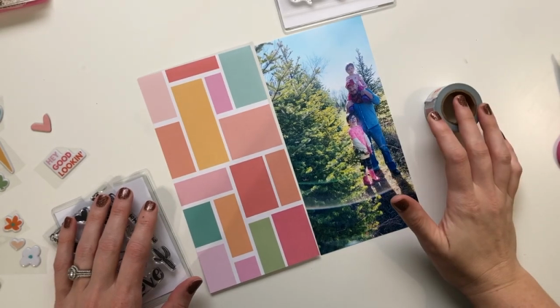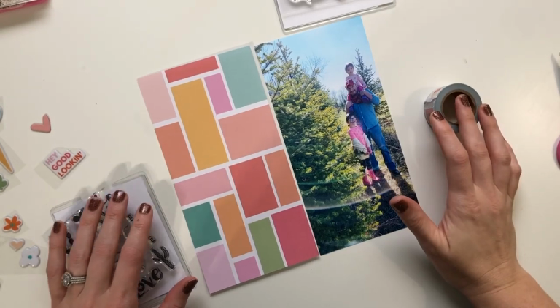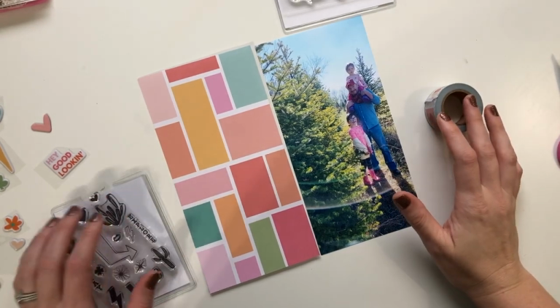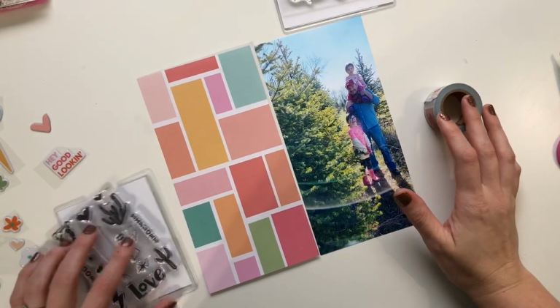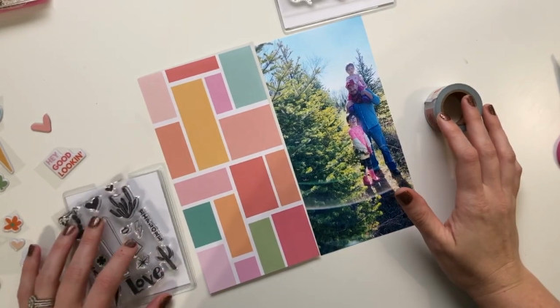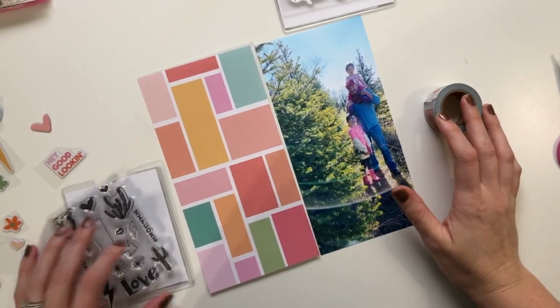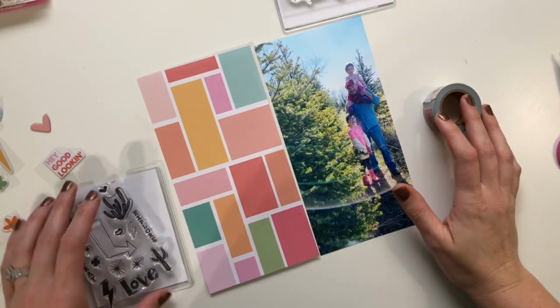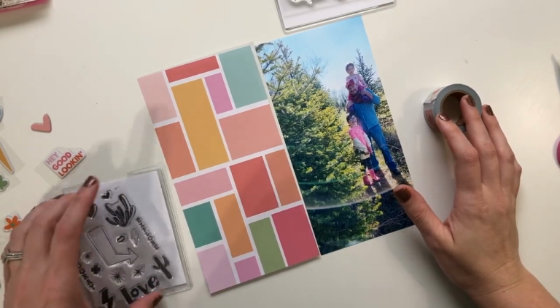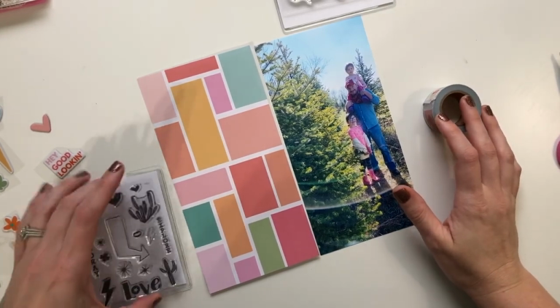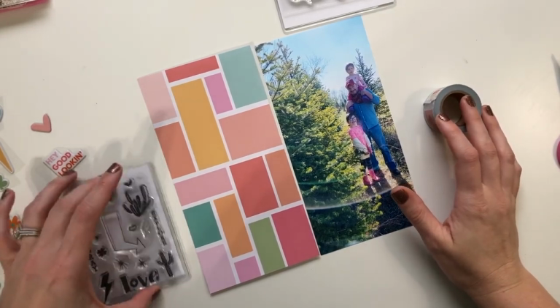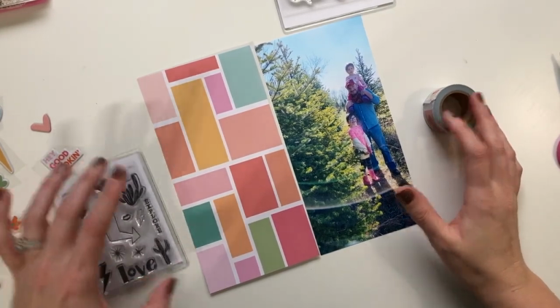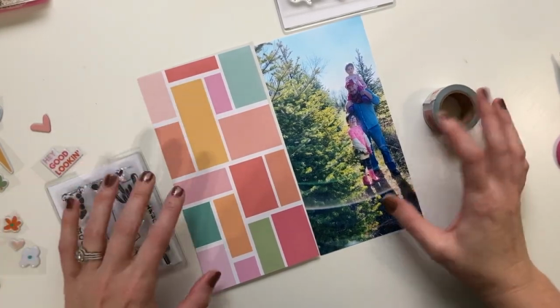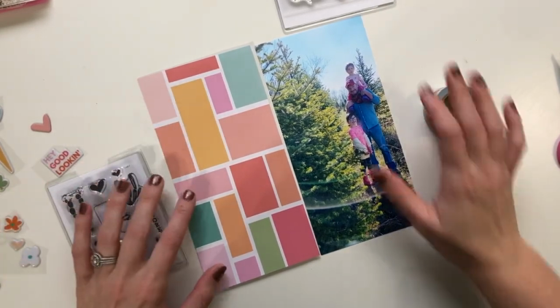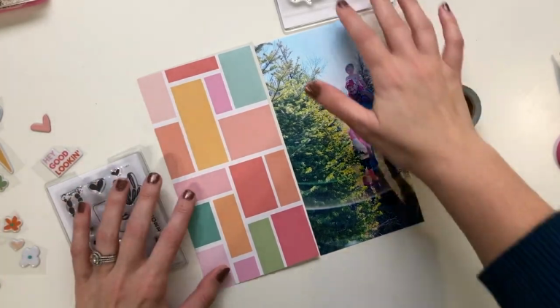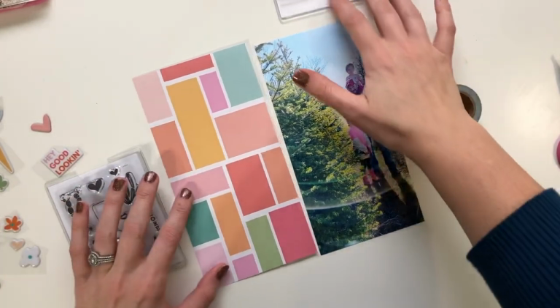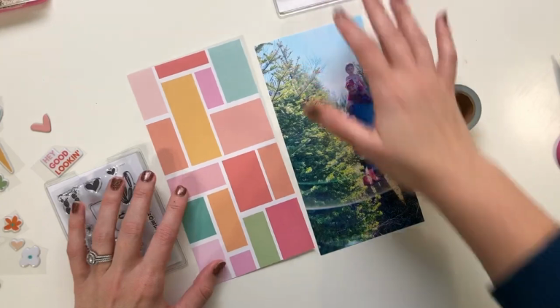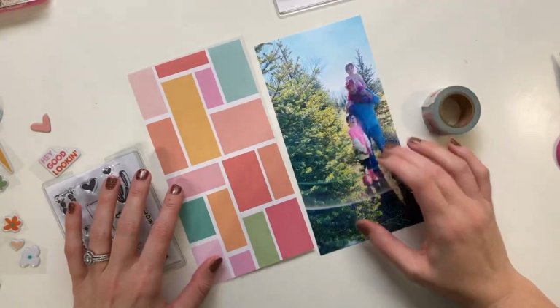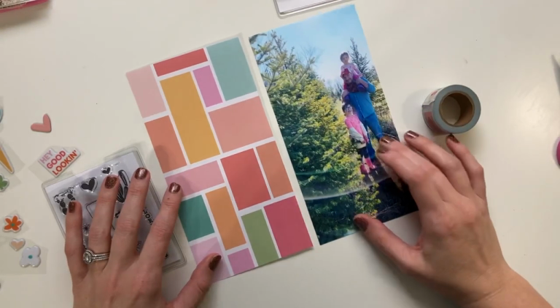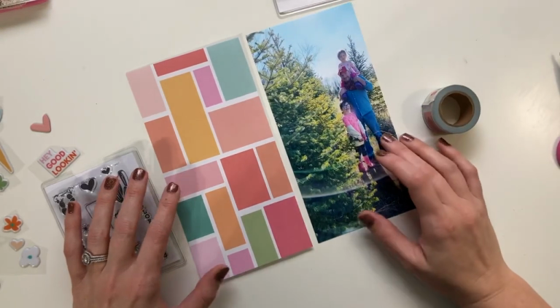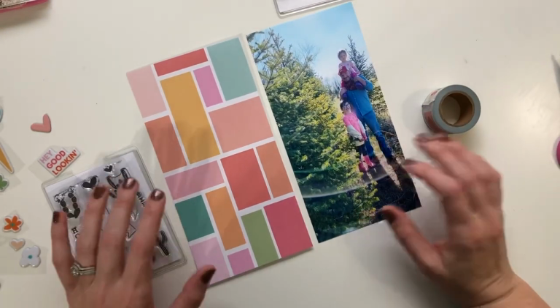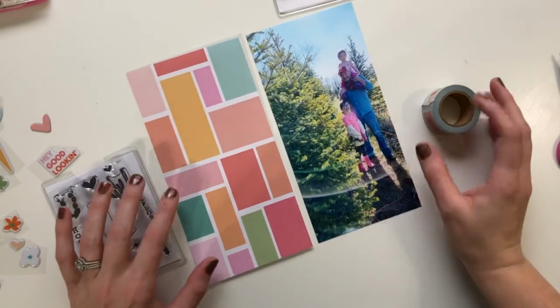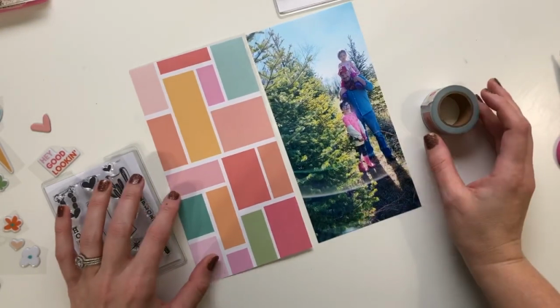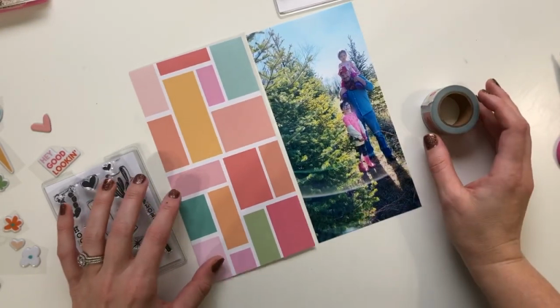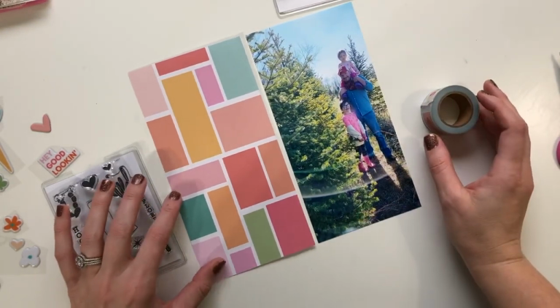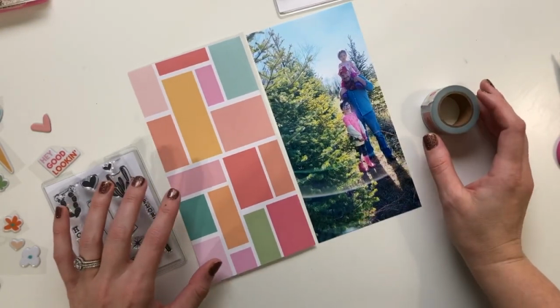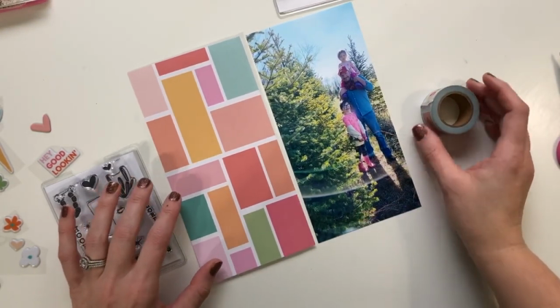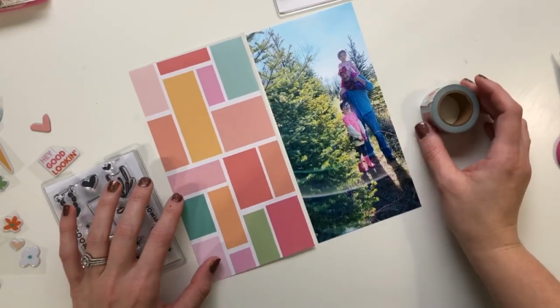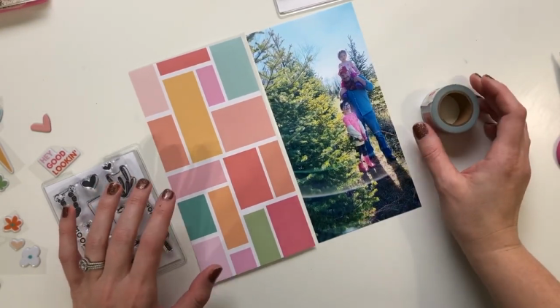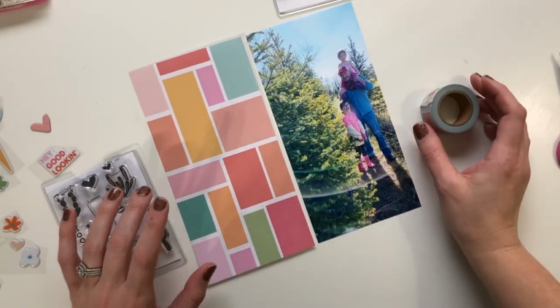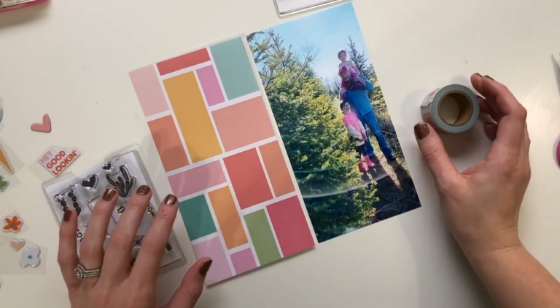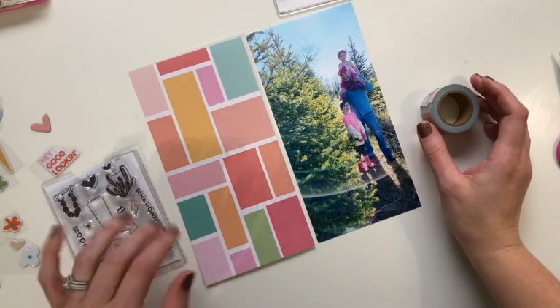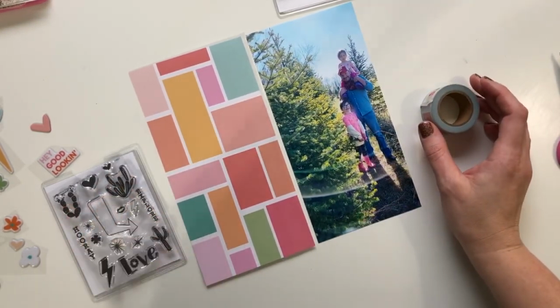Hey there! It's Laura Wancic here and I am excited to be working with the new Lucky and Love Traveler's Notebook Kit from Studio Calco.